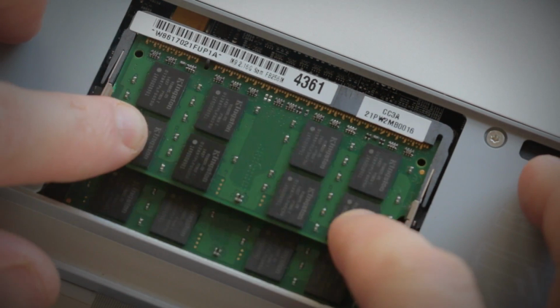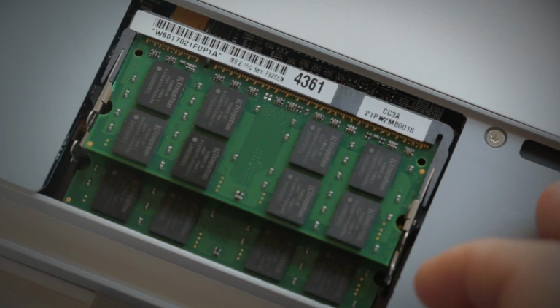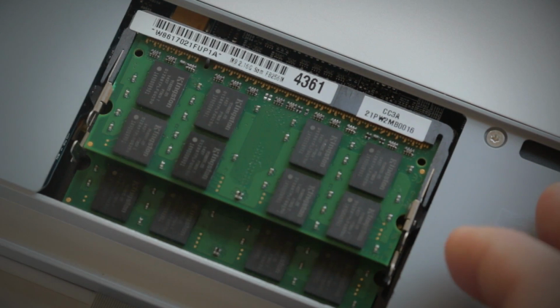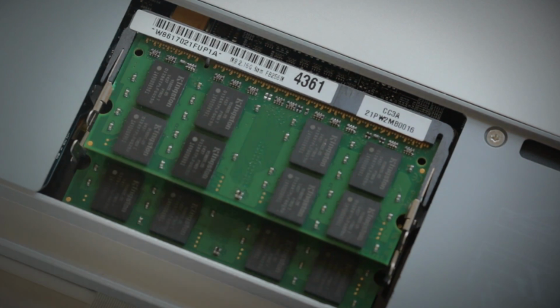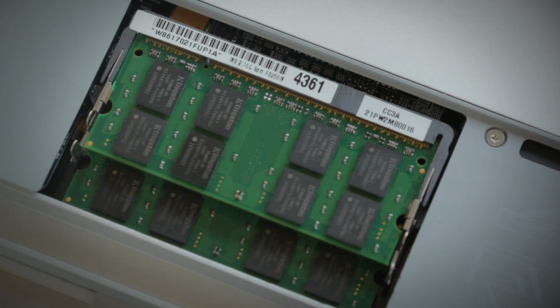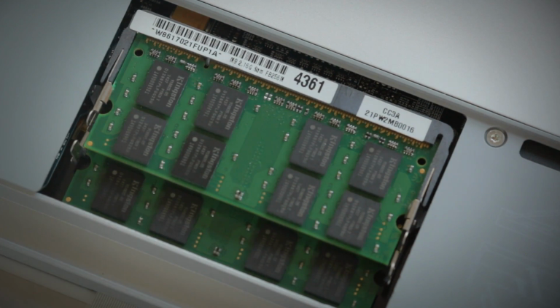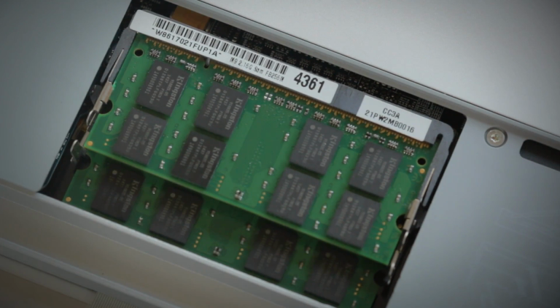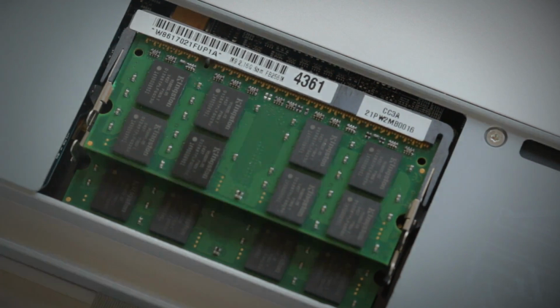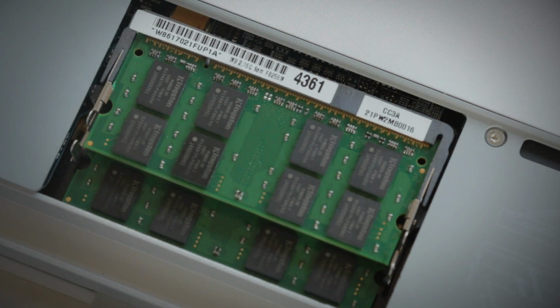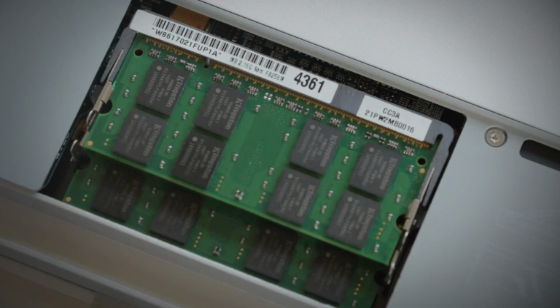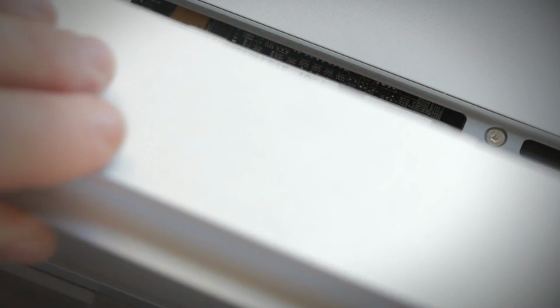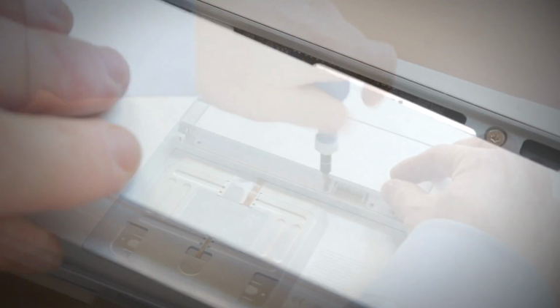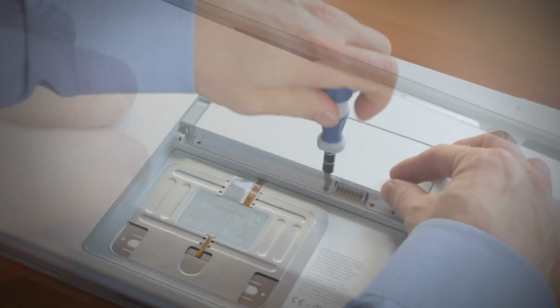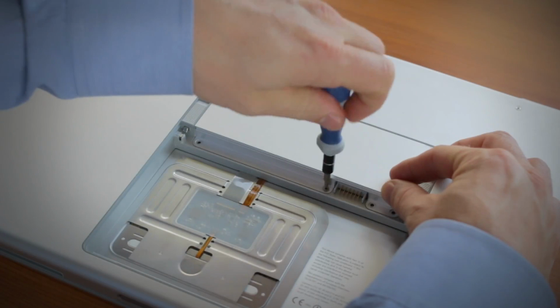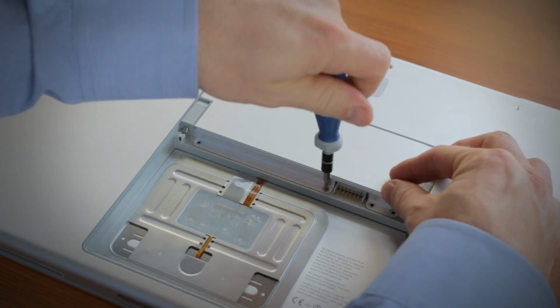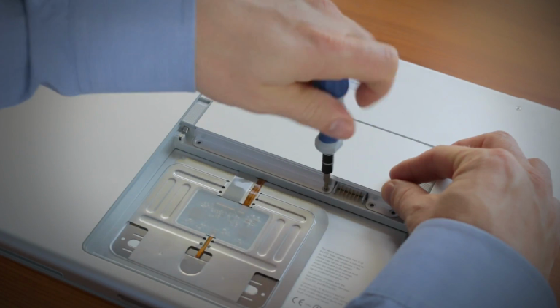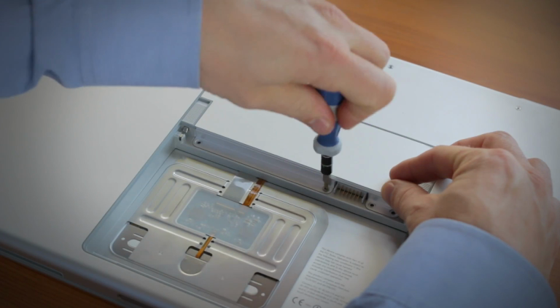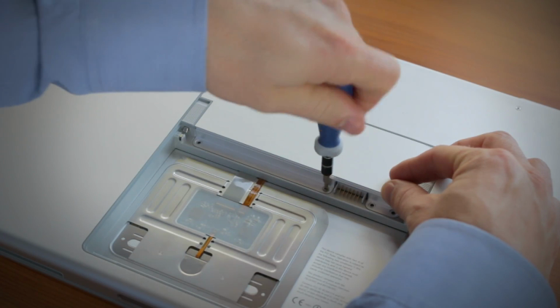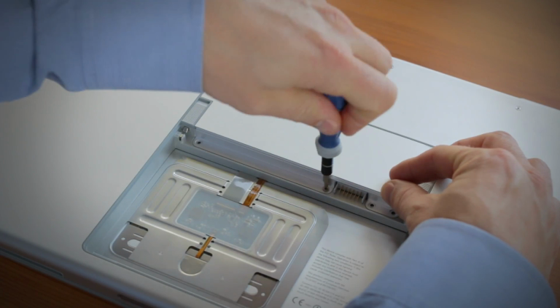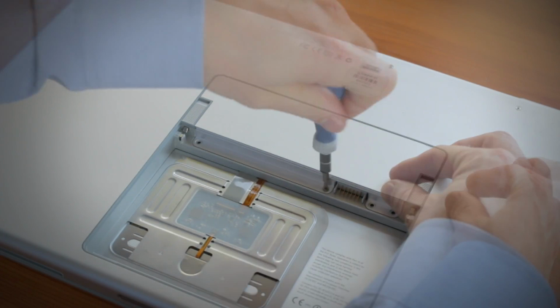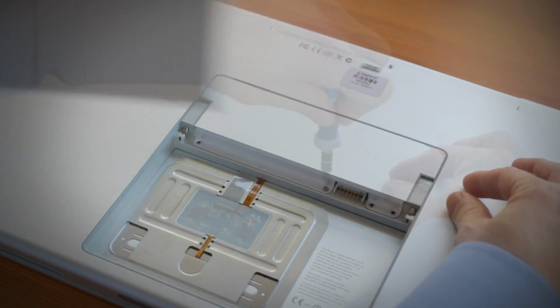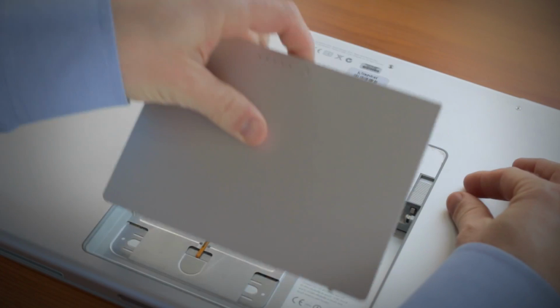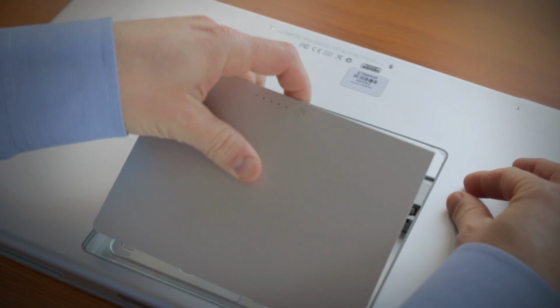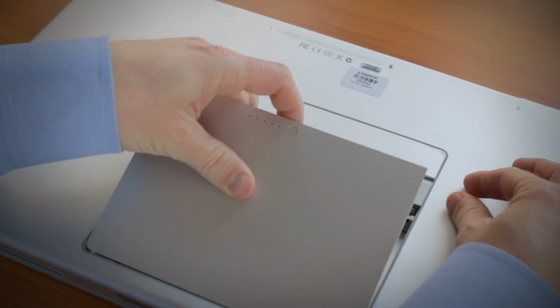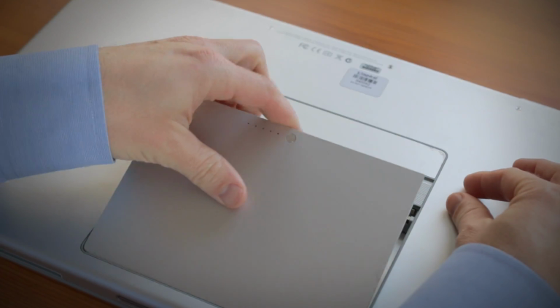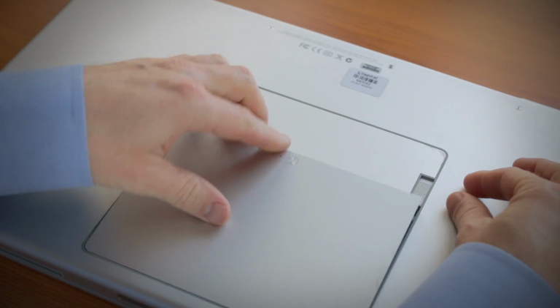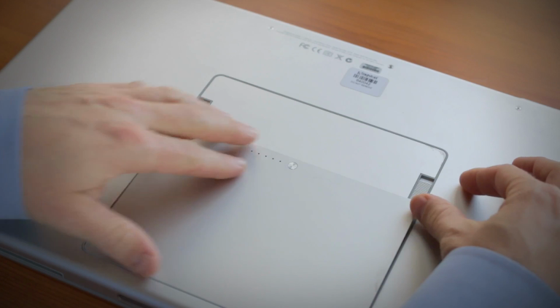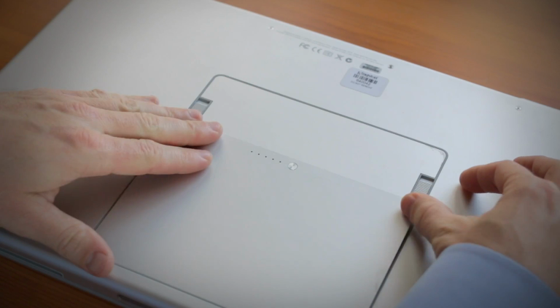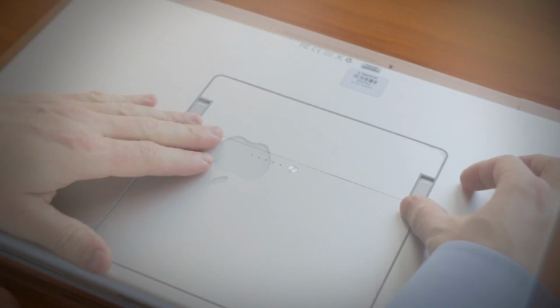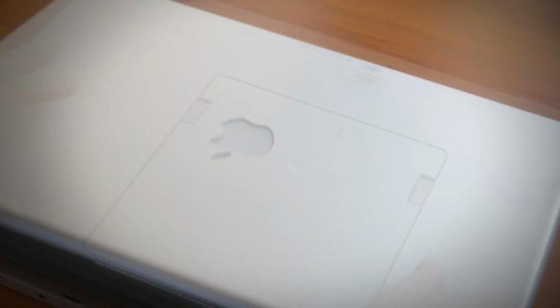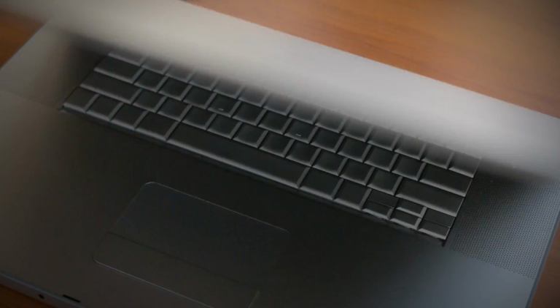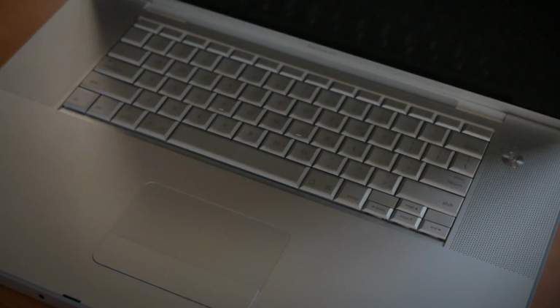If you're adding more than one, repeat this process for the other memory, and then replace the cover. Screw it into place, replace the battery, and turn on your computer. And that's it!